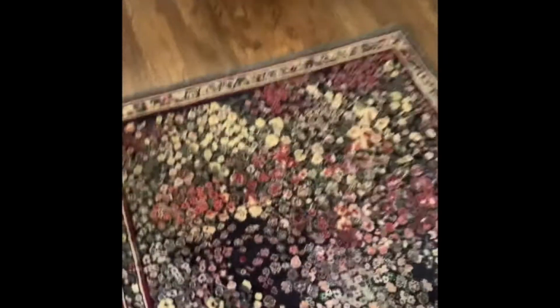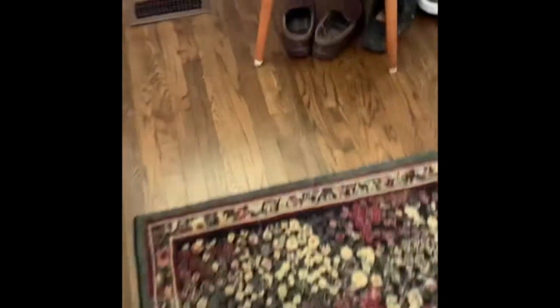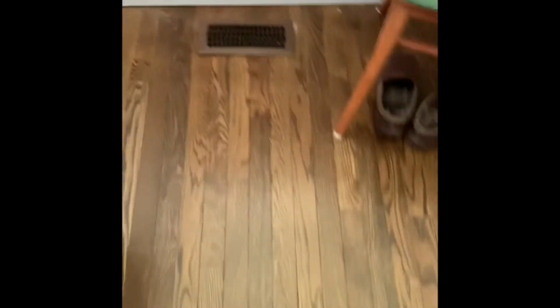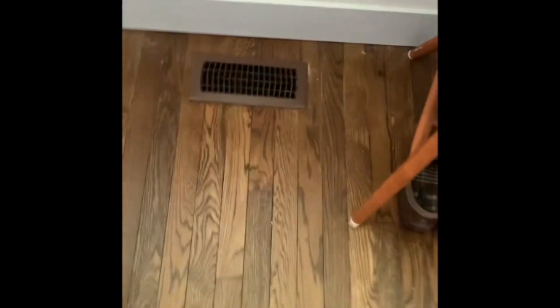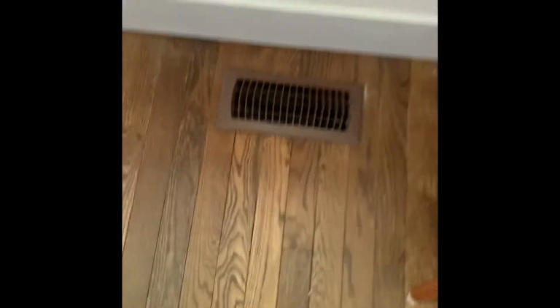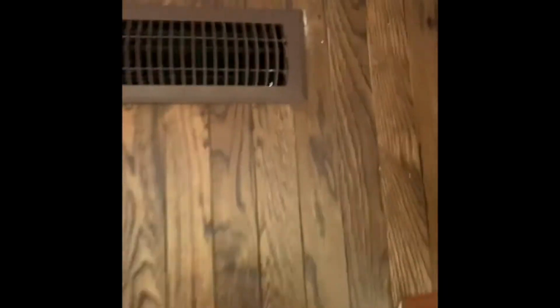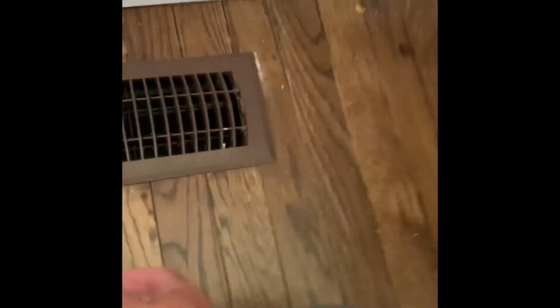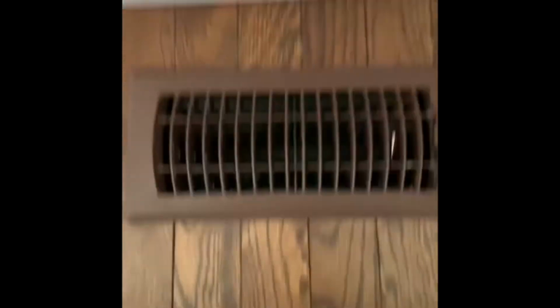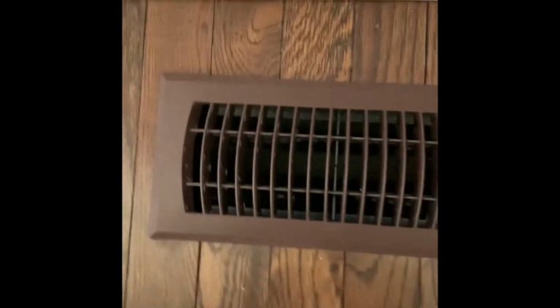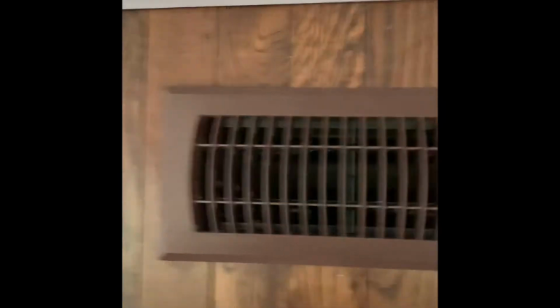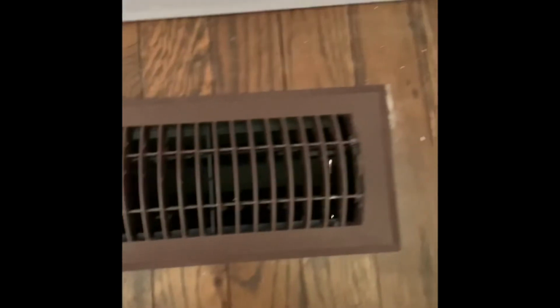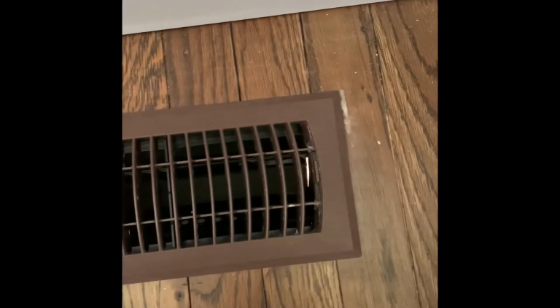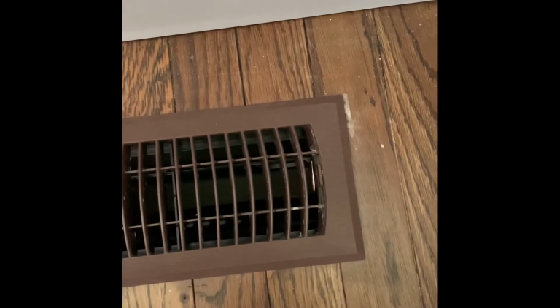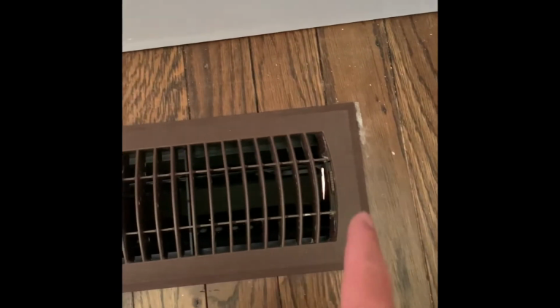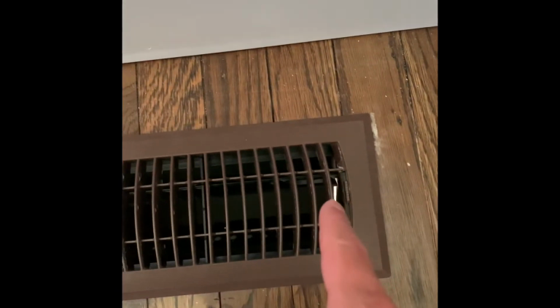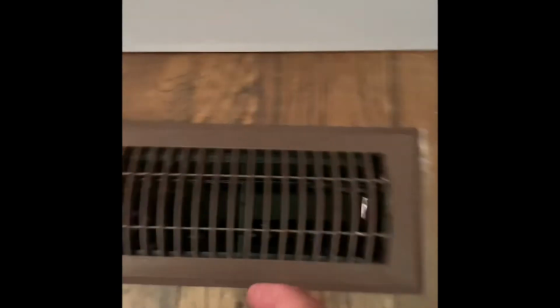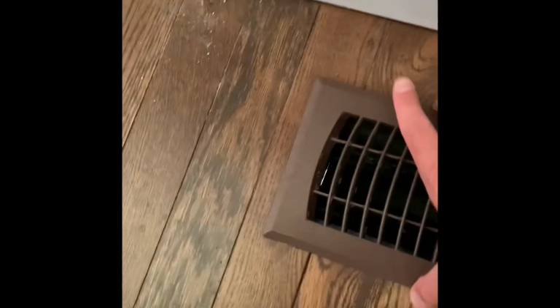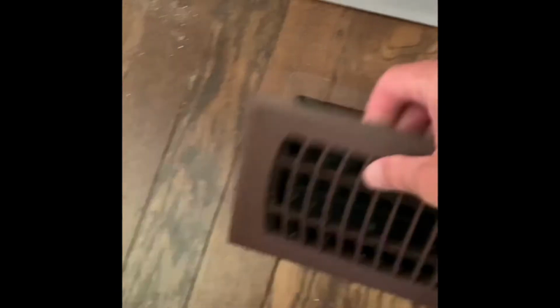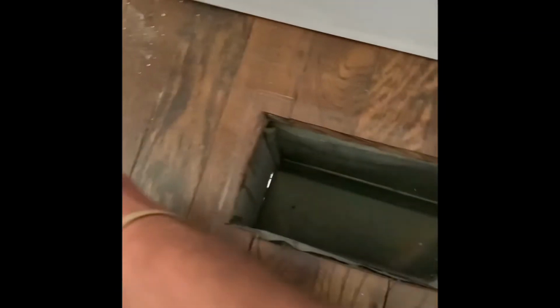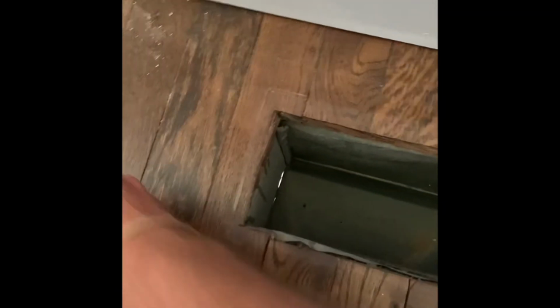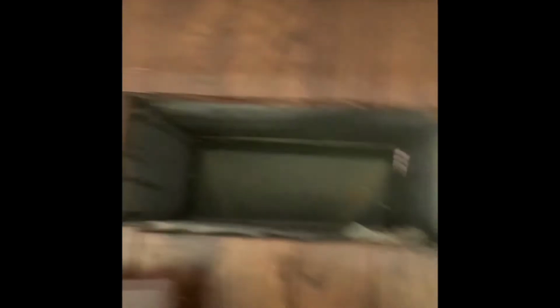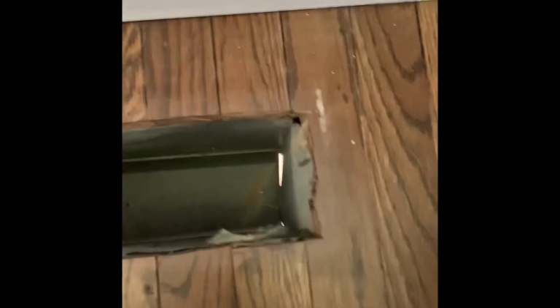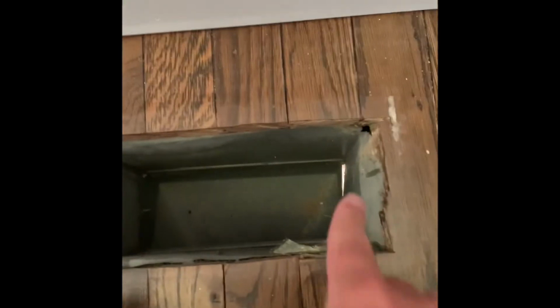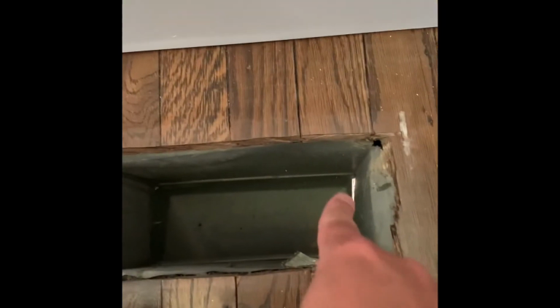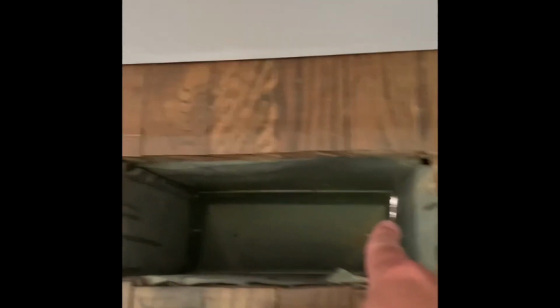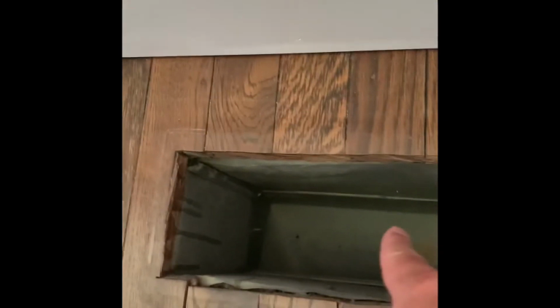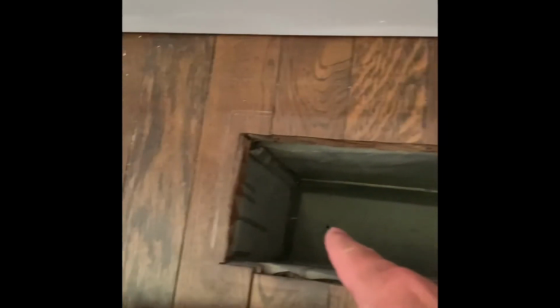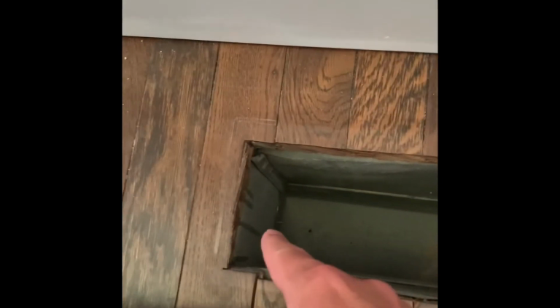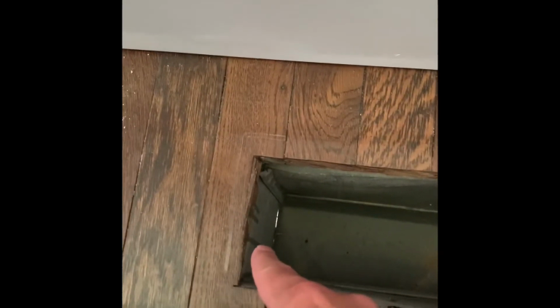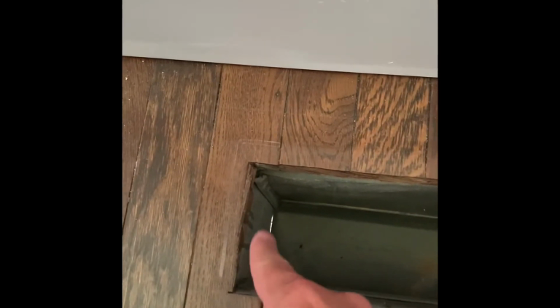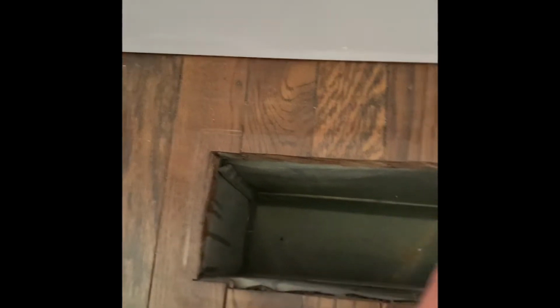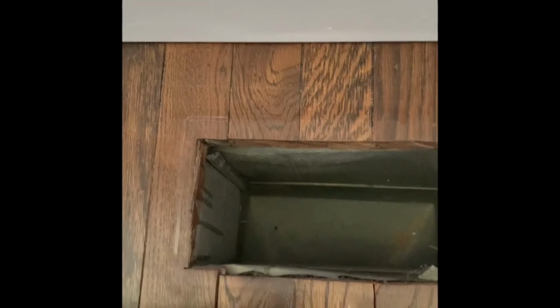All right guys, here's the duct work portion. You can see down there where you can see light coming through. We need to go either from below or from up here and put some tape or silicone in there to seal it up so you can't see the daylight coming through.